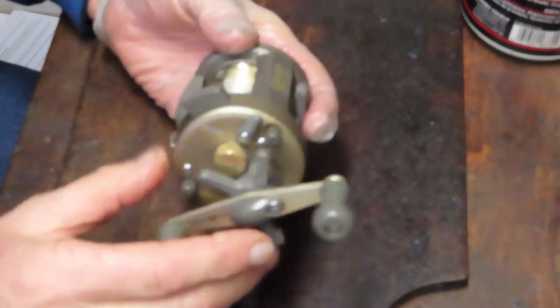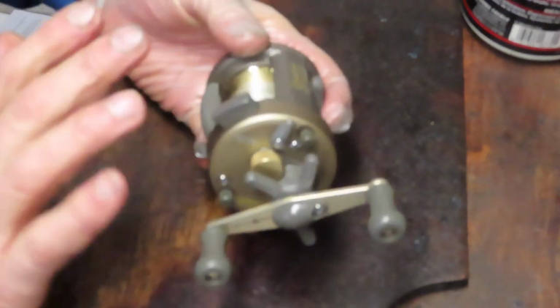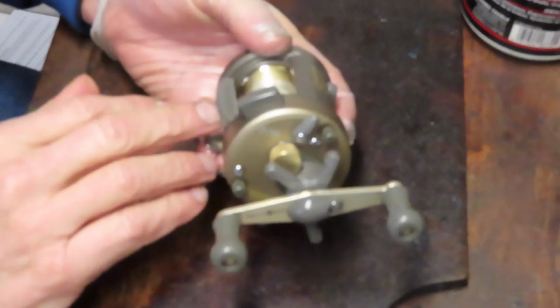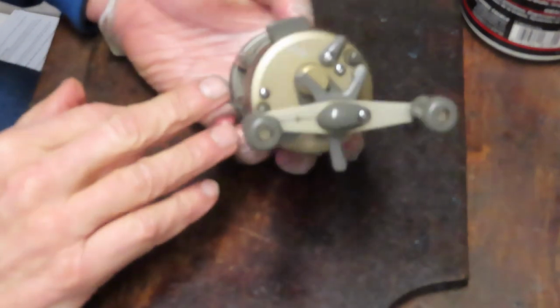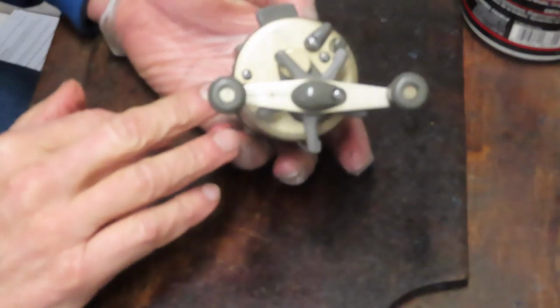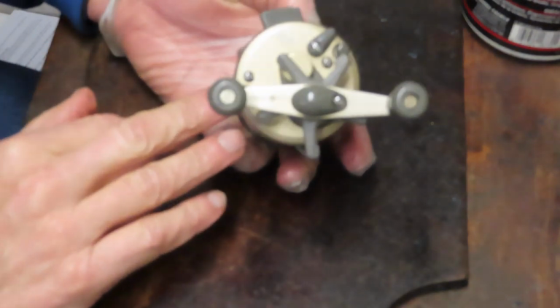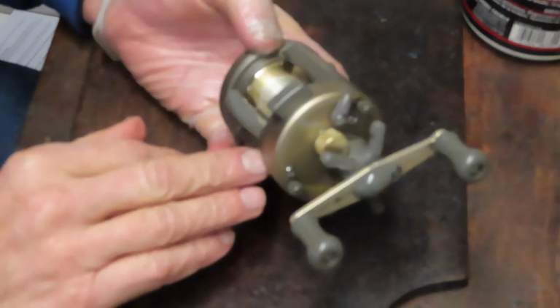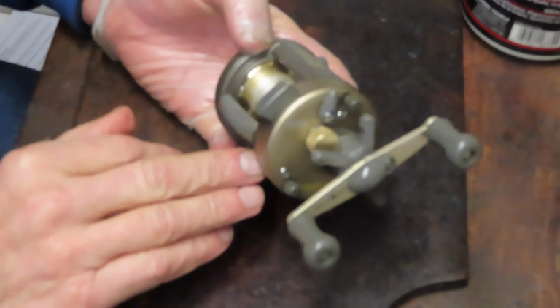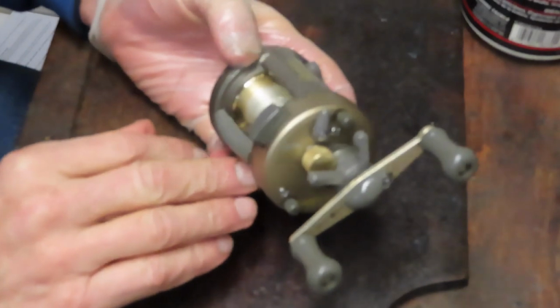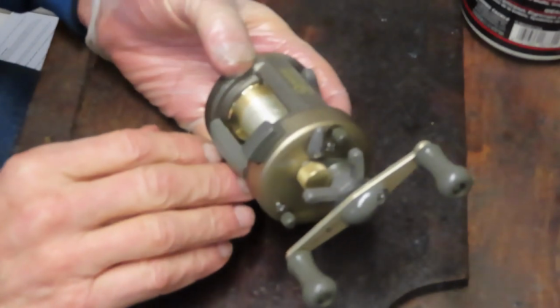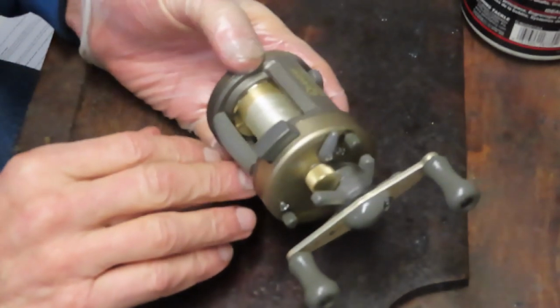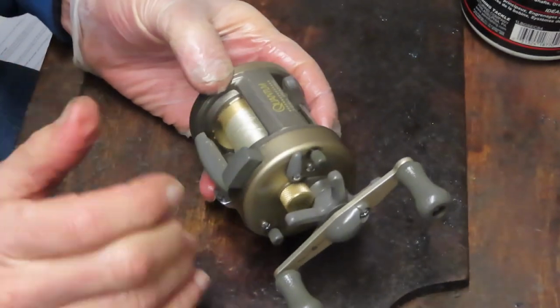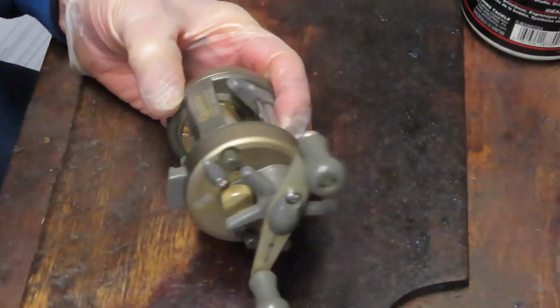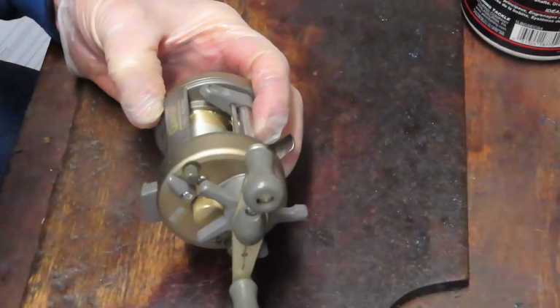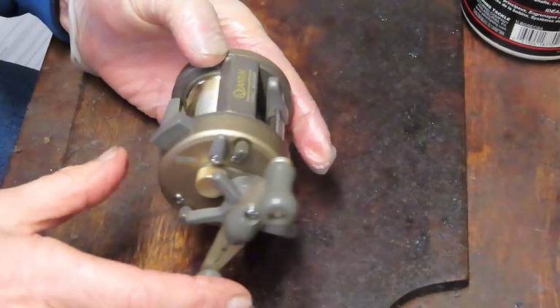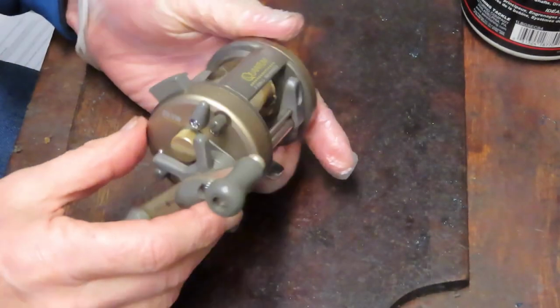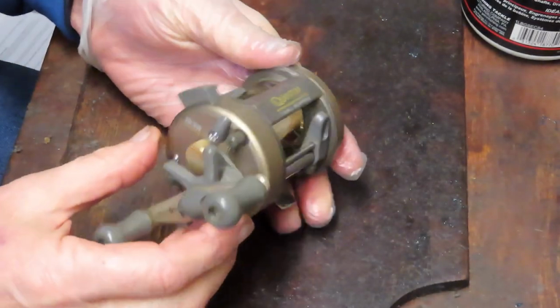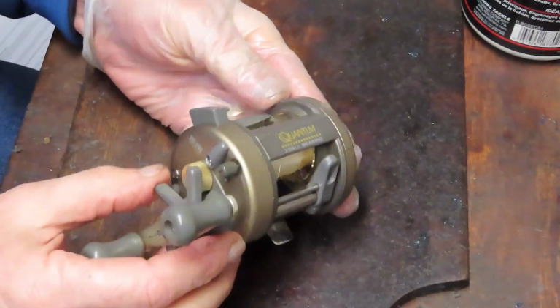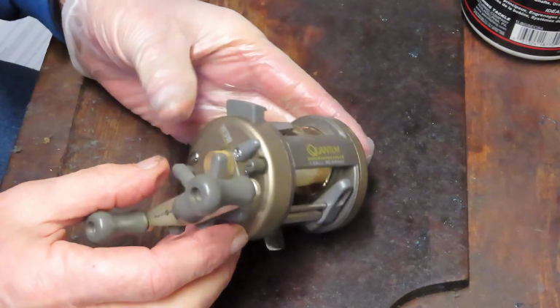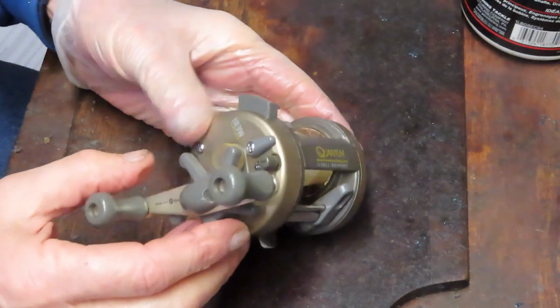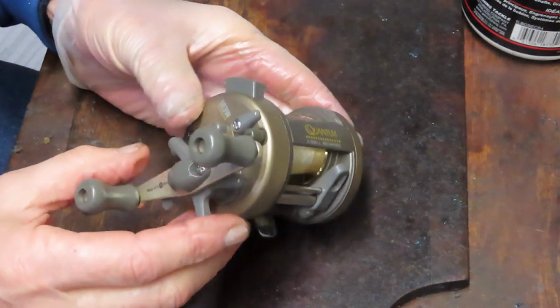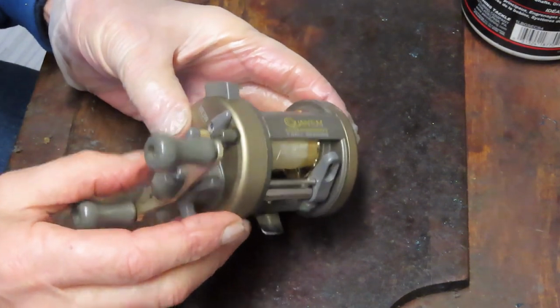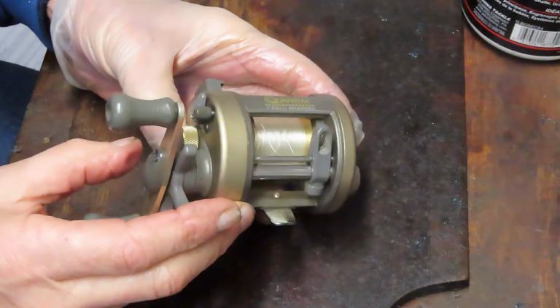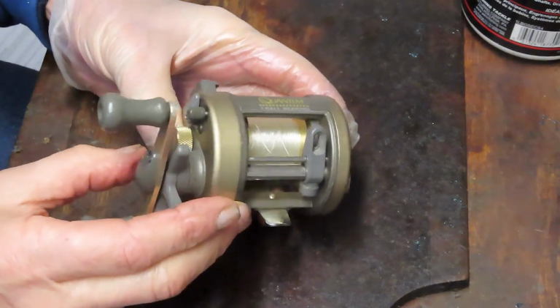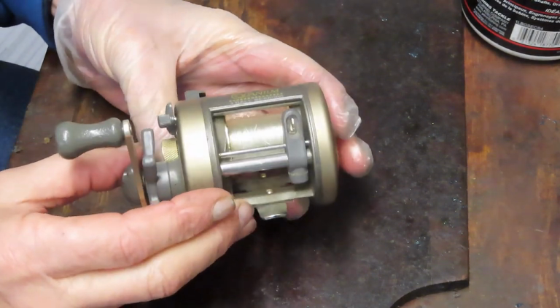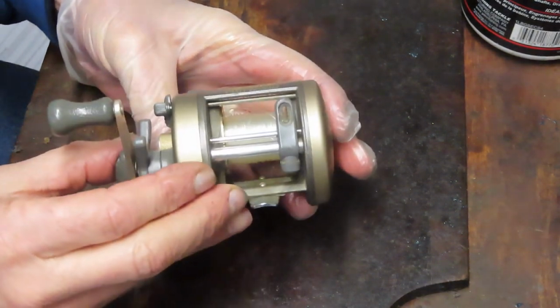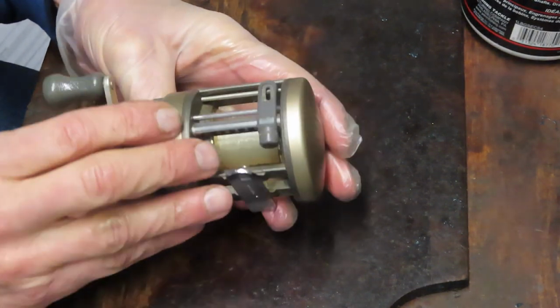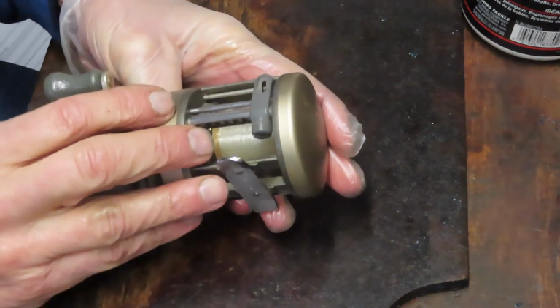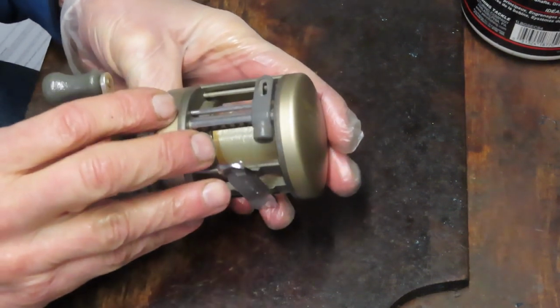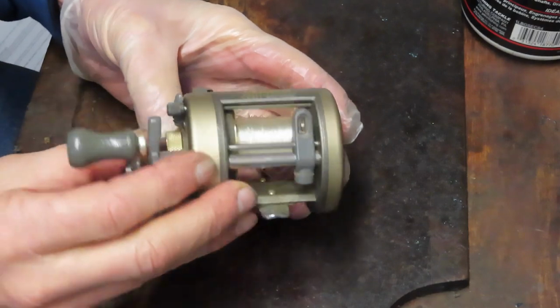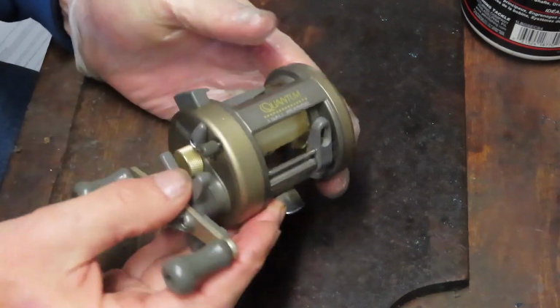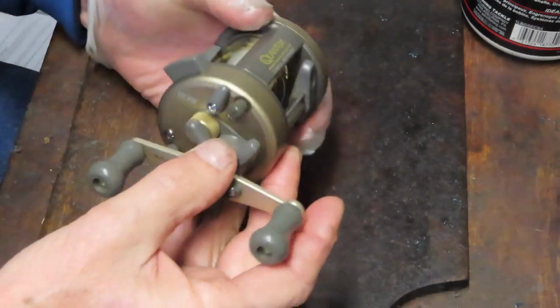You can also use this video if you're working on one of these at home. If you happen to own one of these and you're stuck along the way, I will use a step-by-step process to show you how to take it apart, inspect, clean, and reassemble the reel. So let's get started.